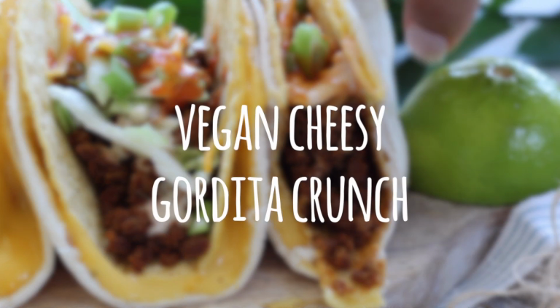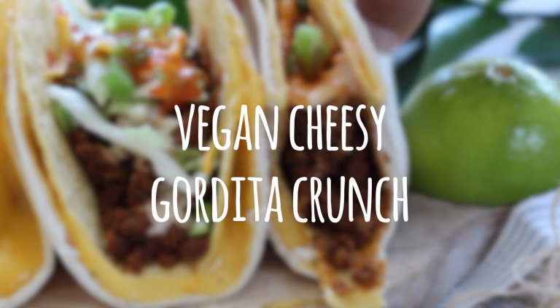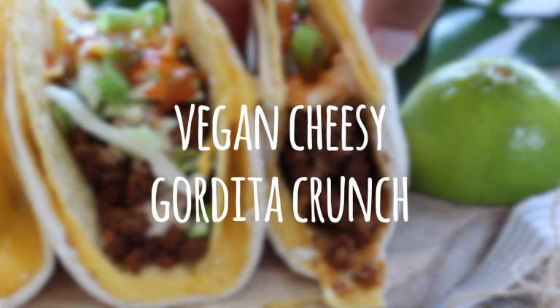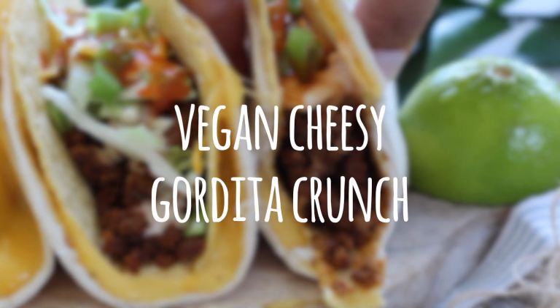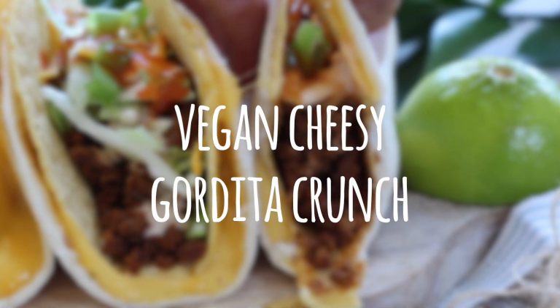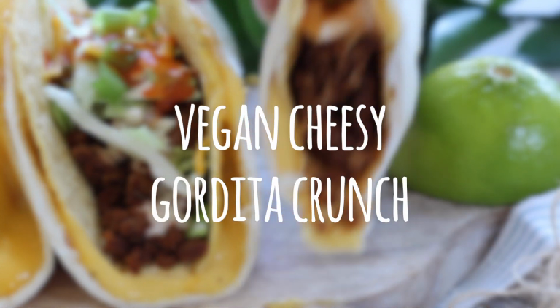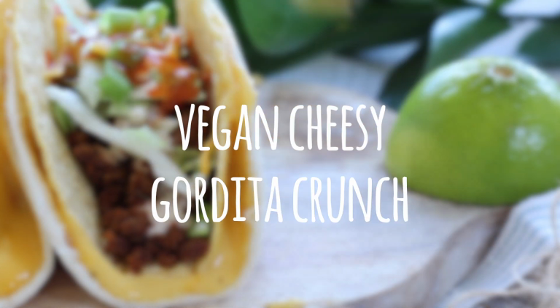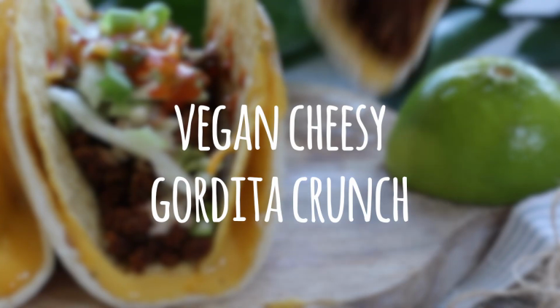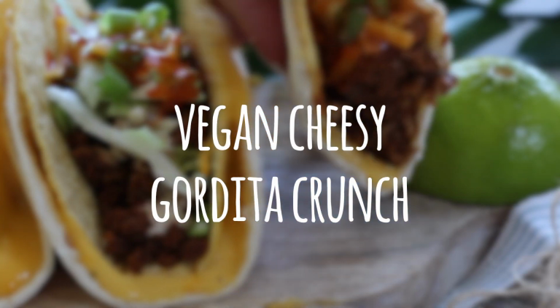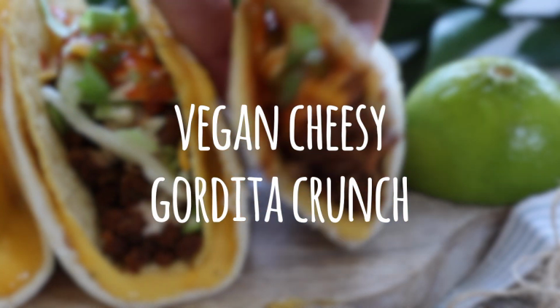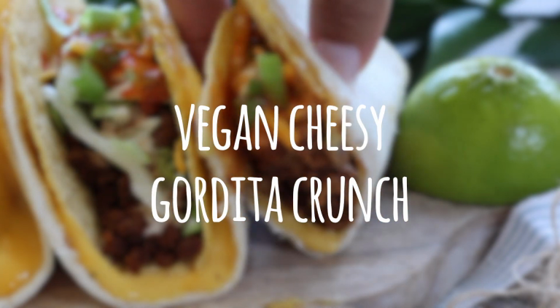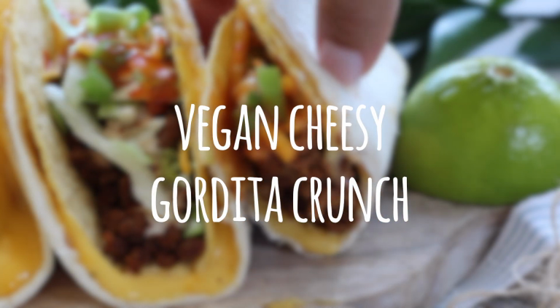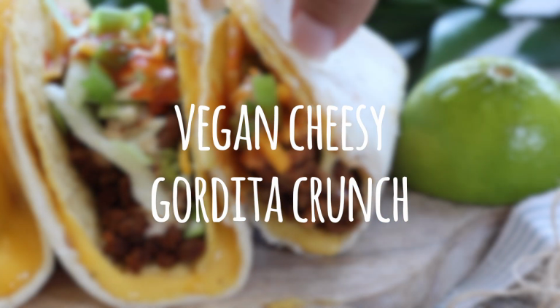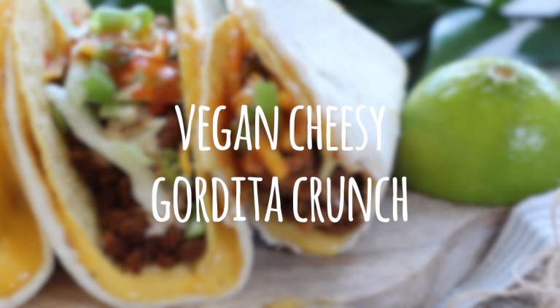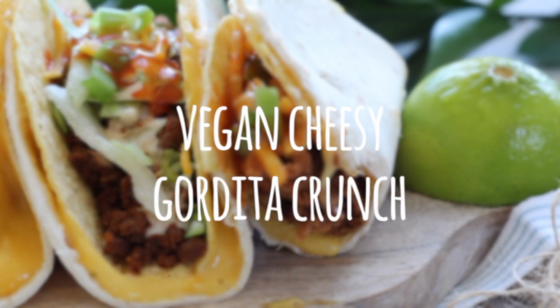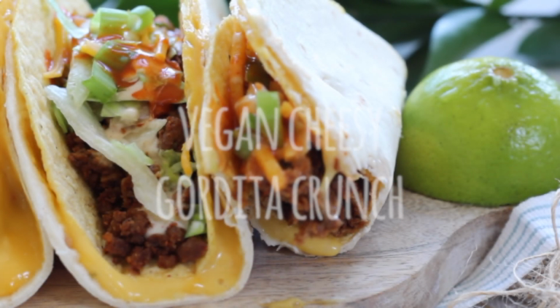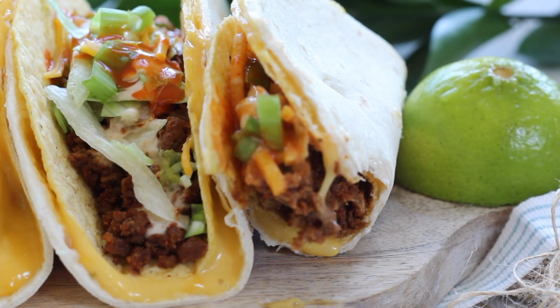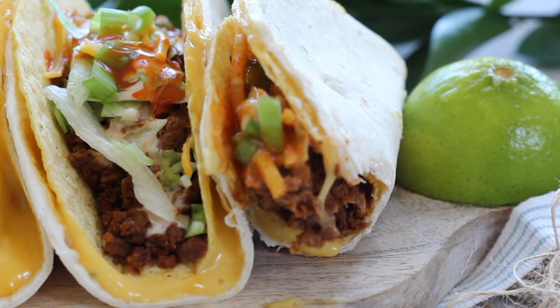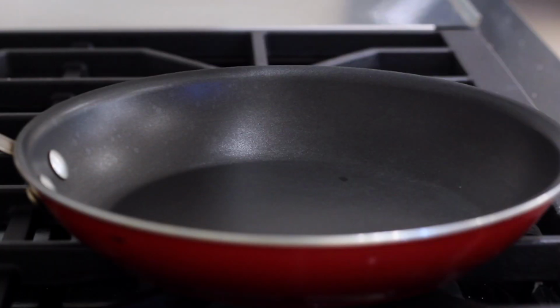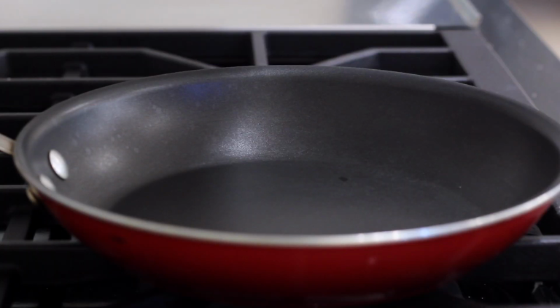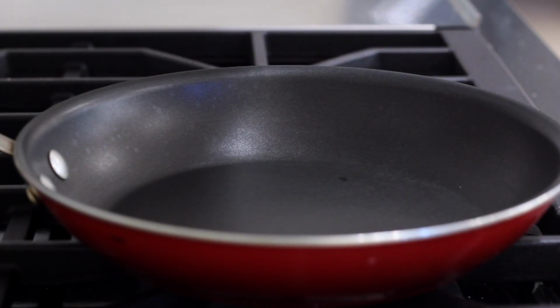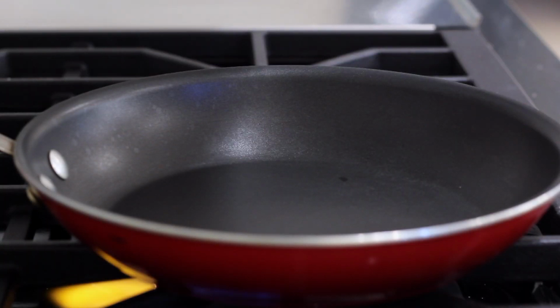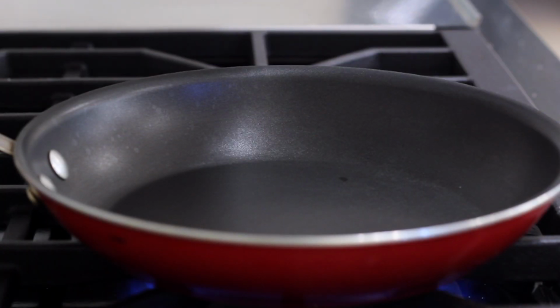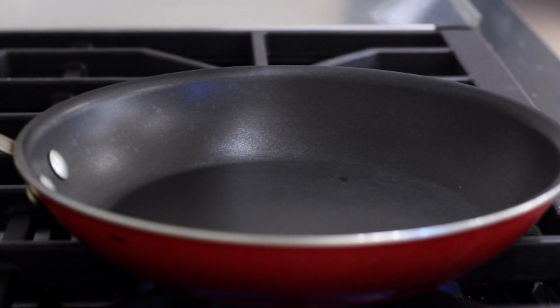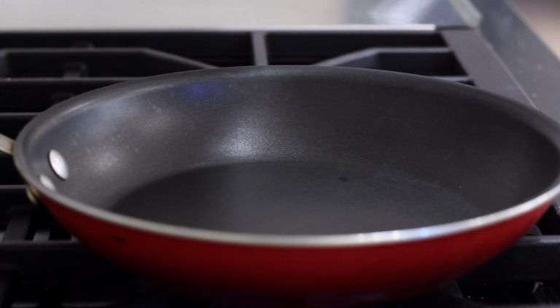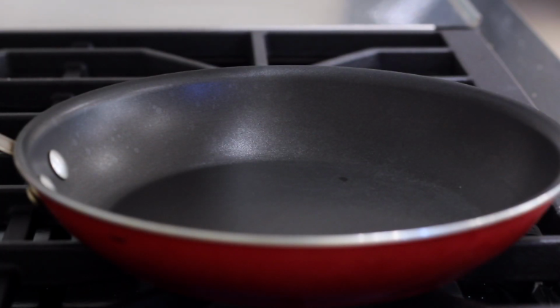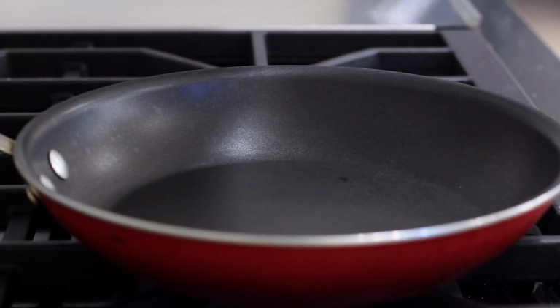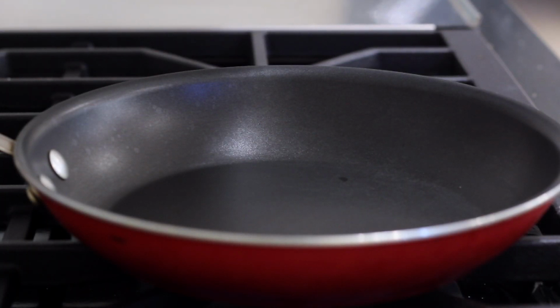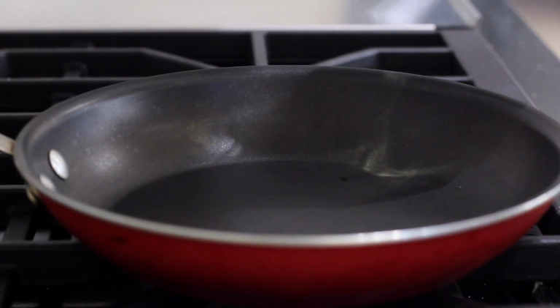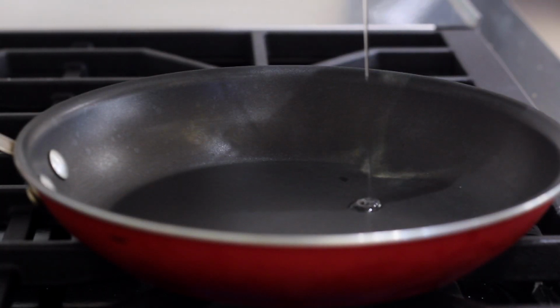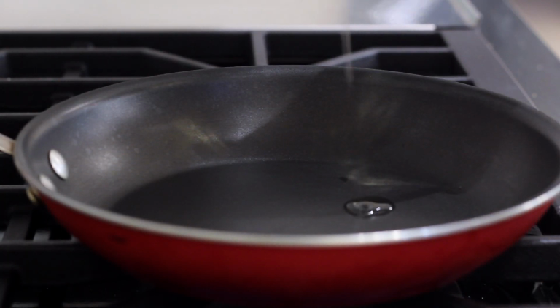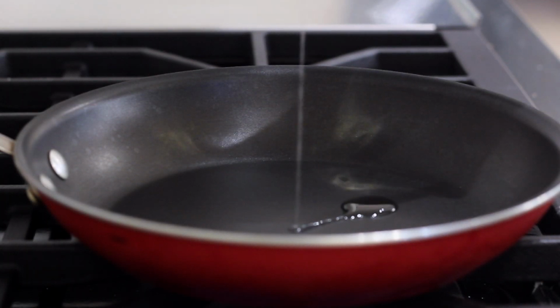Hello everyone! Today we're going to be veganizing another Taco Bell recipe. Since you guys loved the crunch wrap so much, we're doing it the same way we did the crunch wrap.